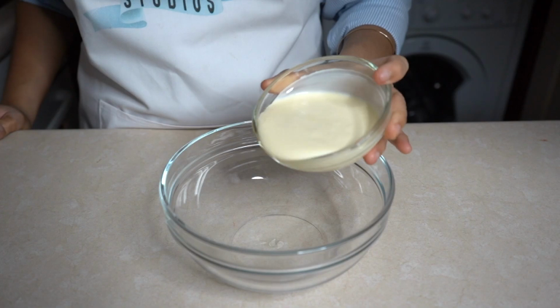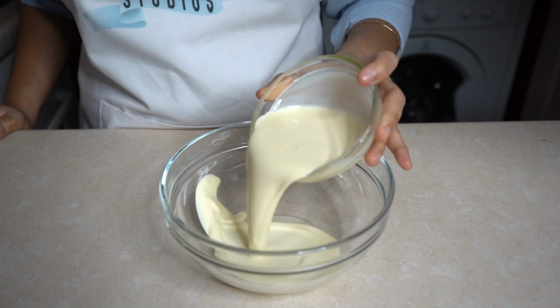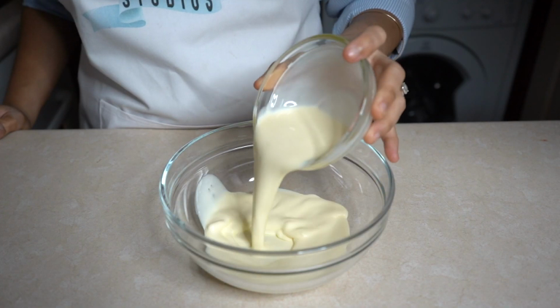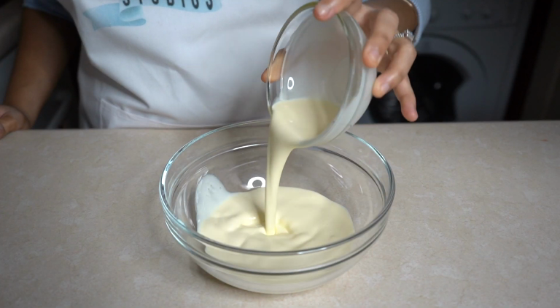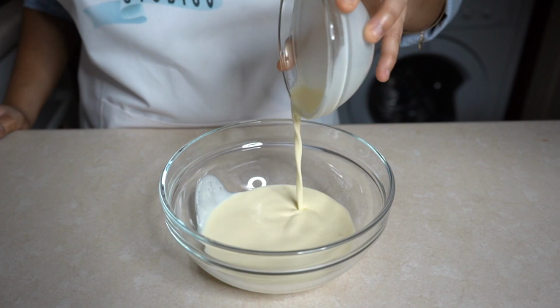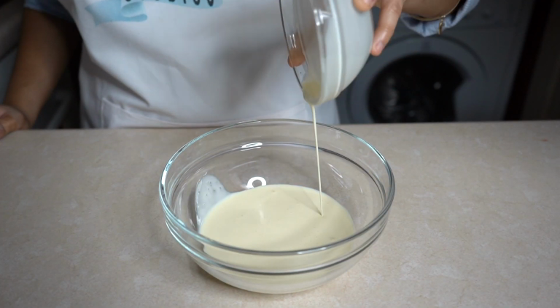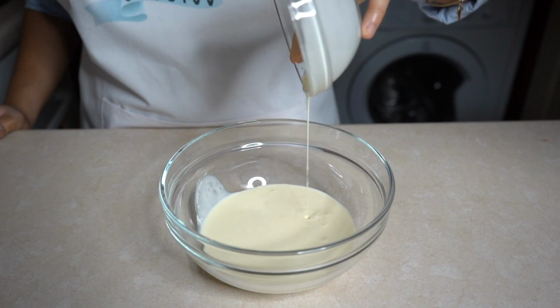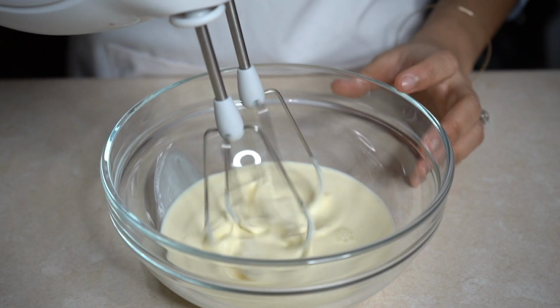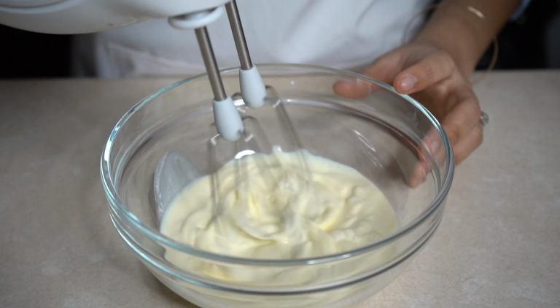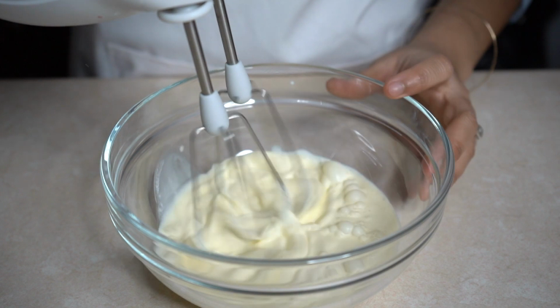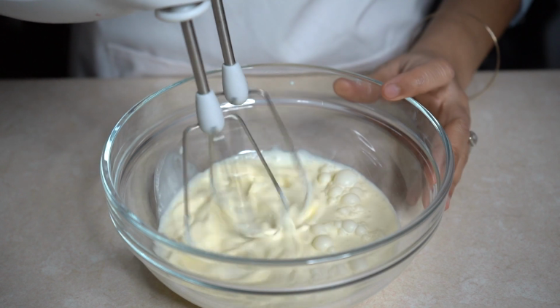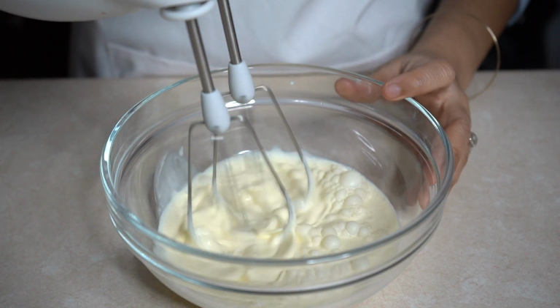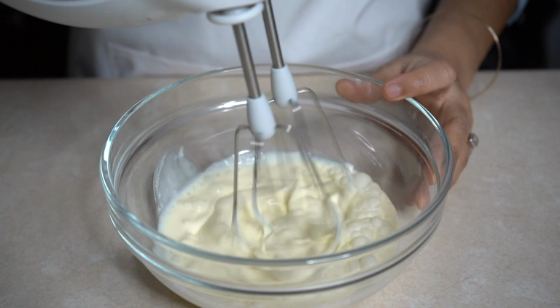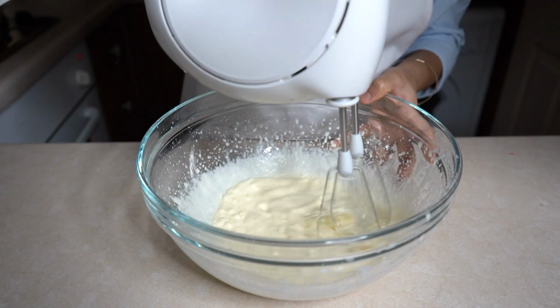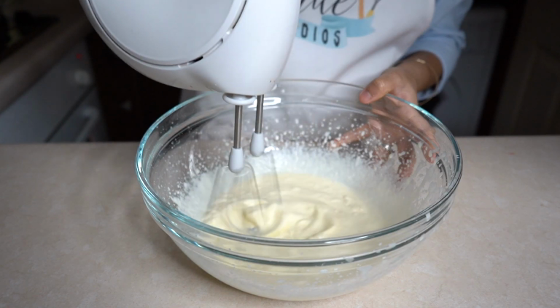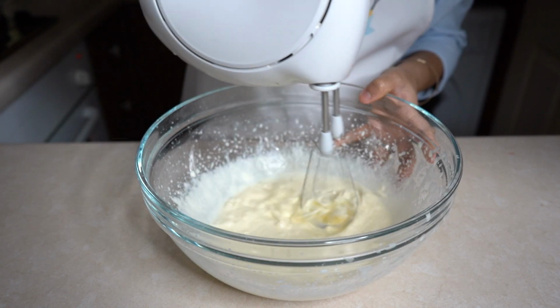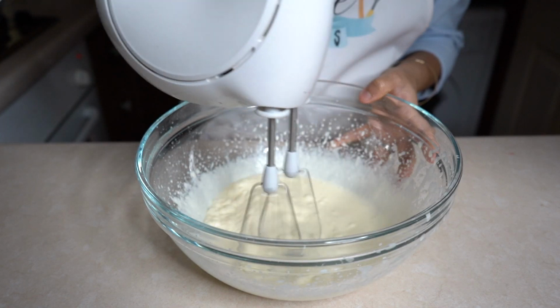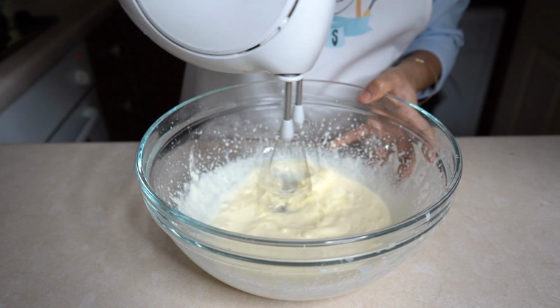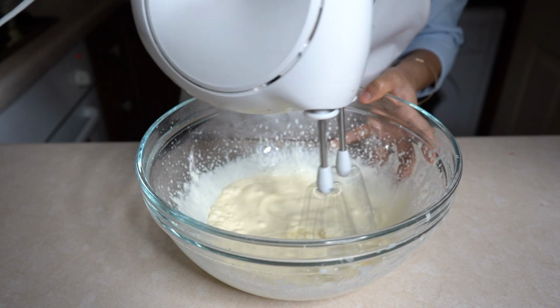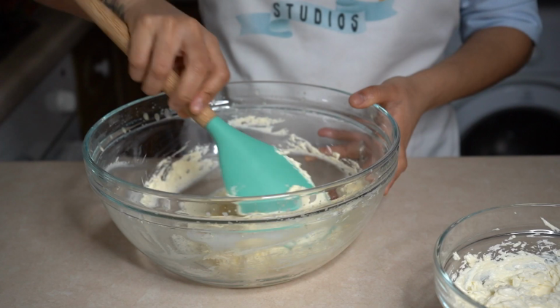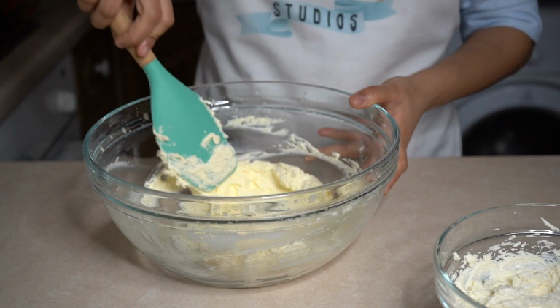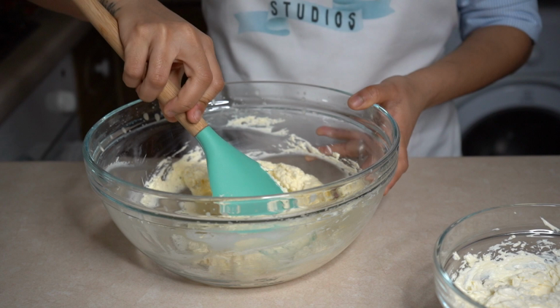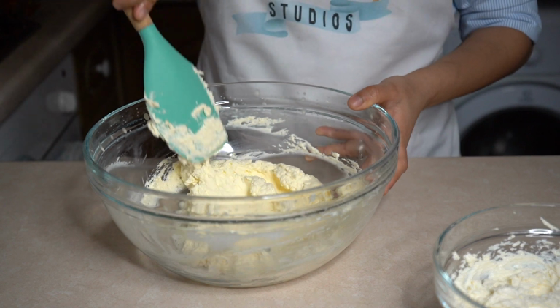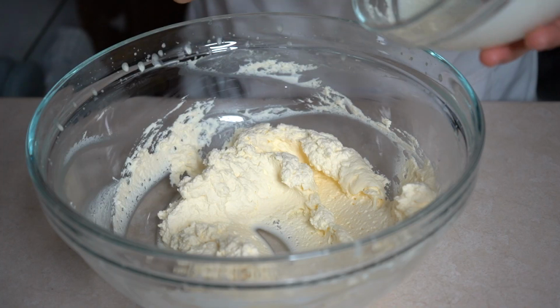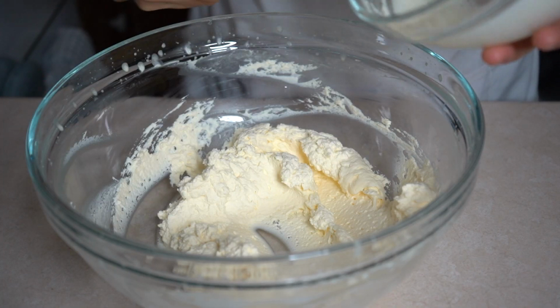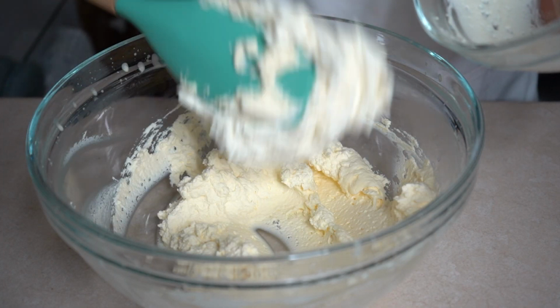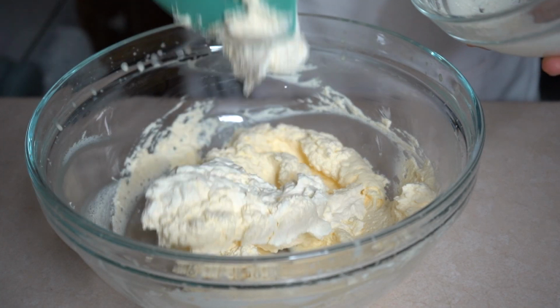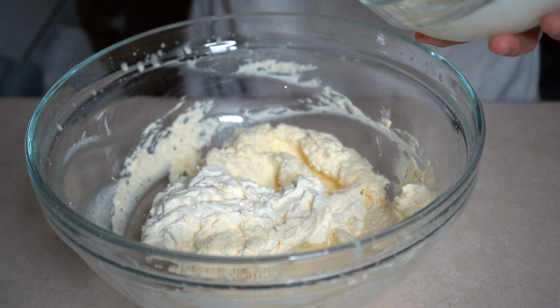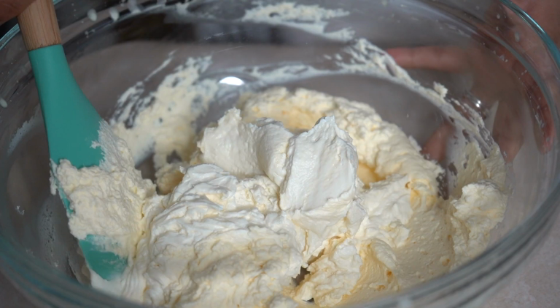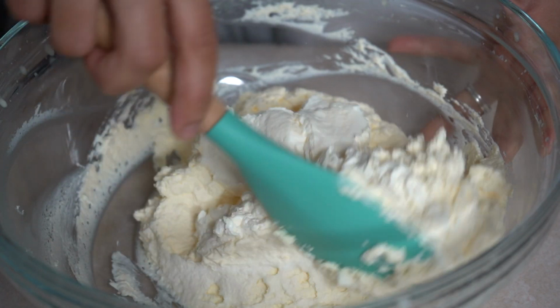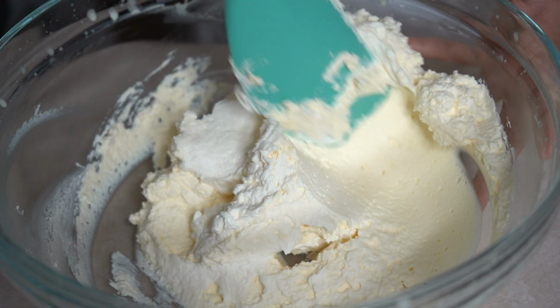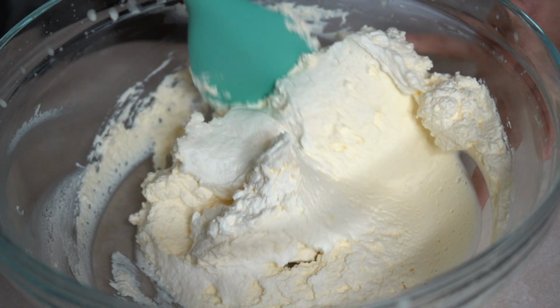Then add heavy whipping cream into a mixing bowl and beat until it forms stiff peaks. Add the cream cheese mix into the whipped cream and gently mix them well.